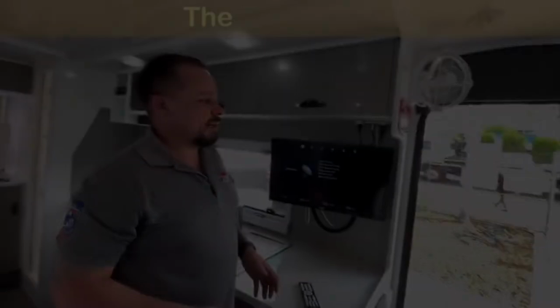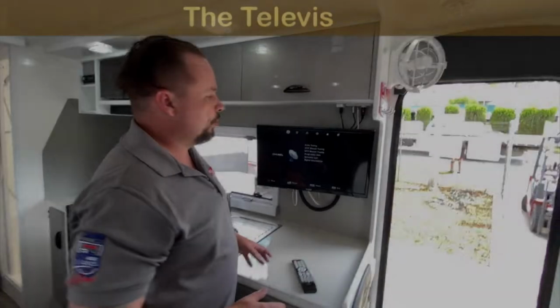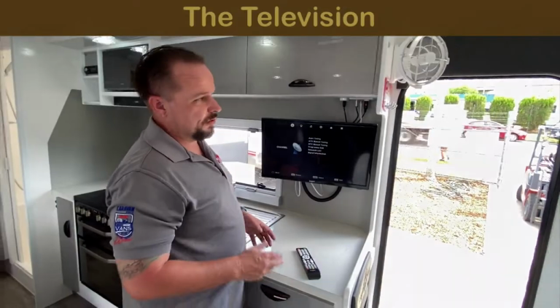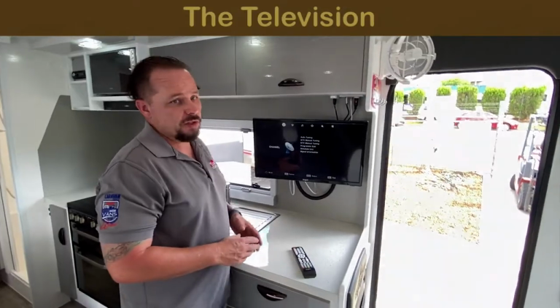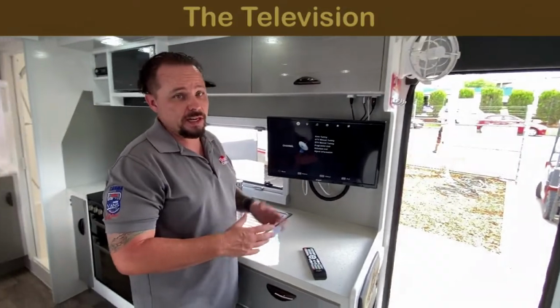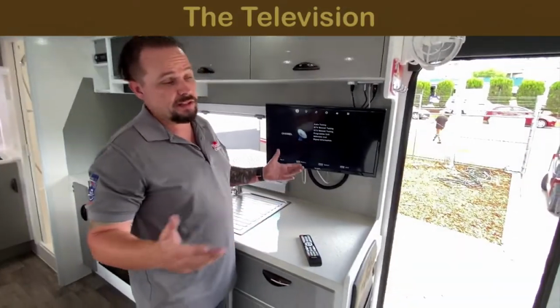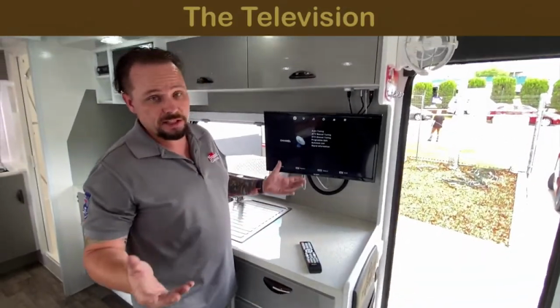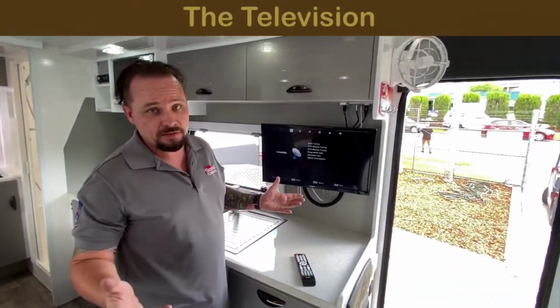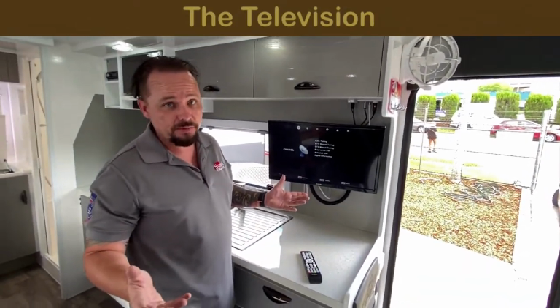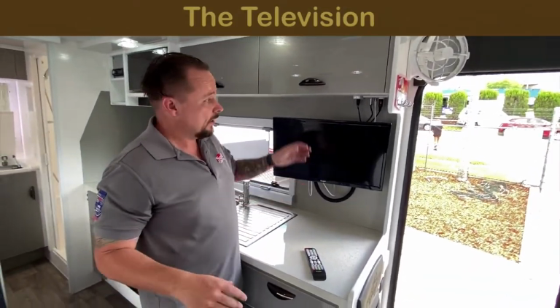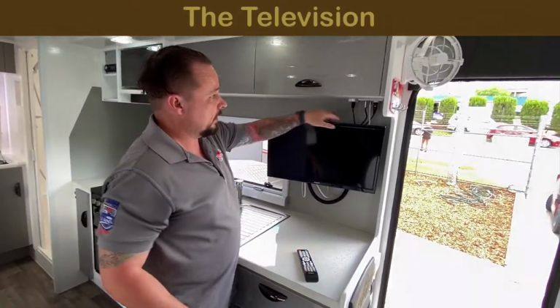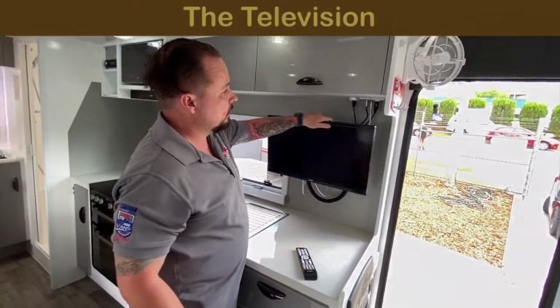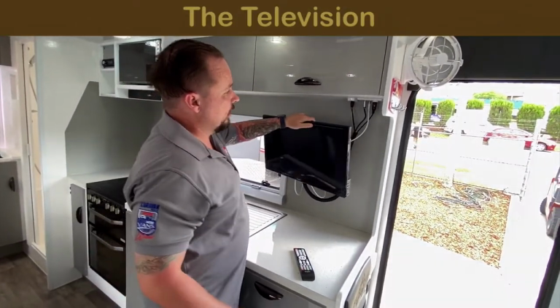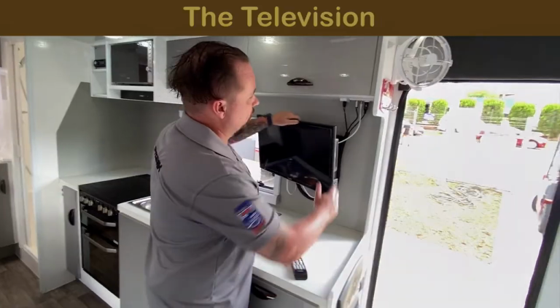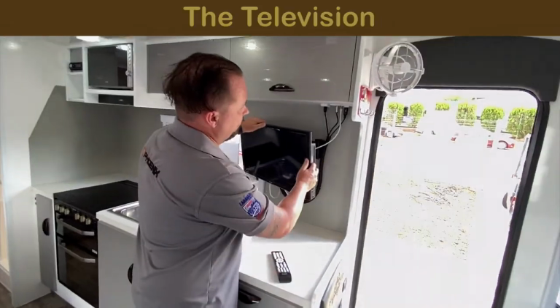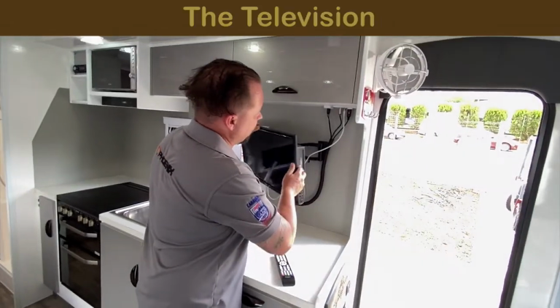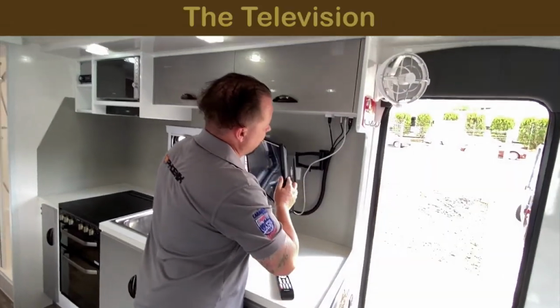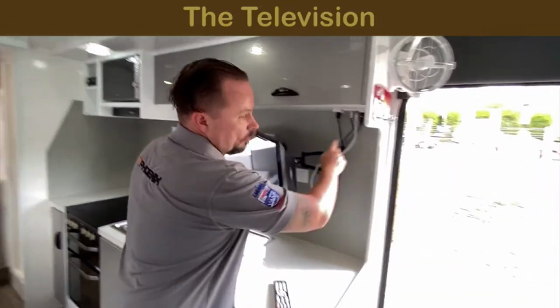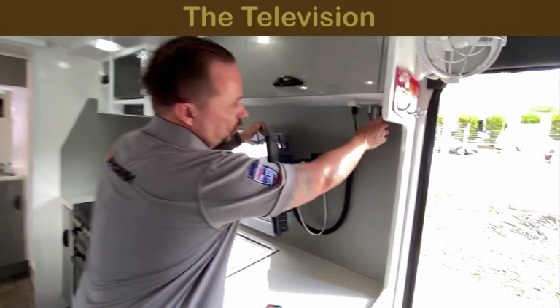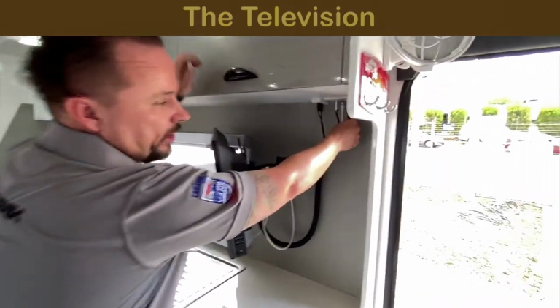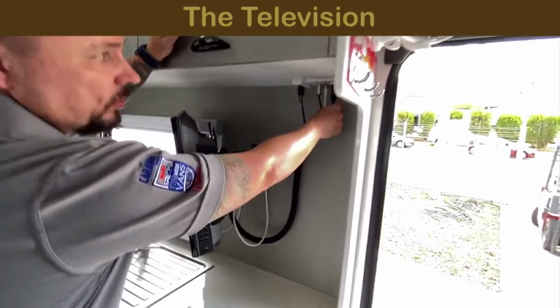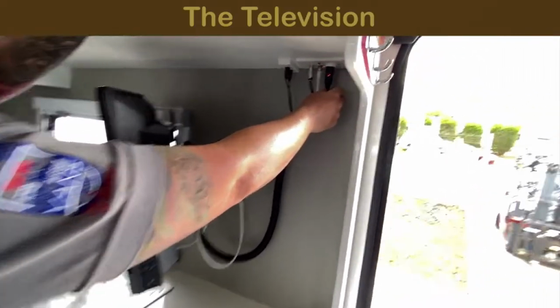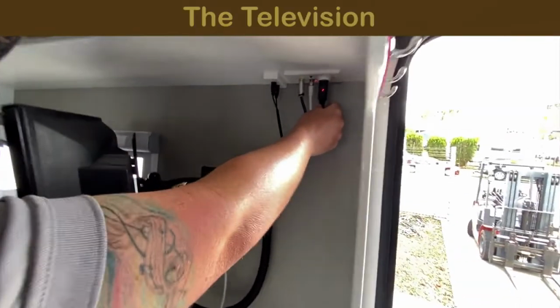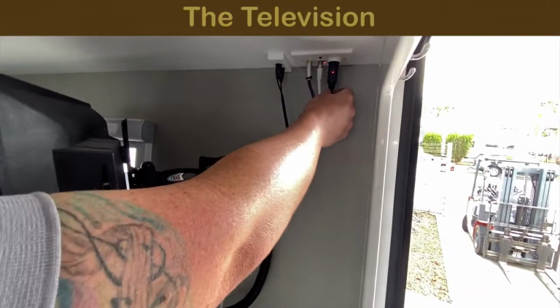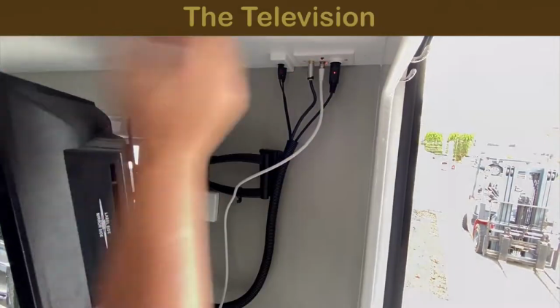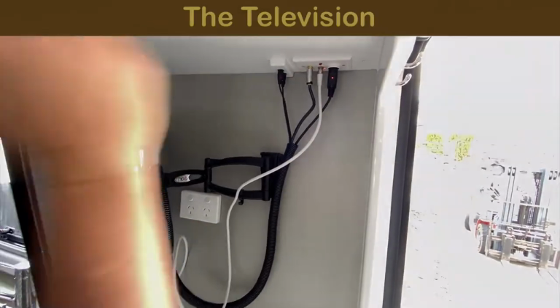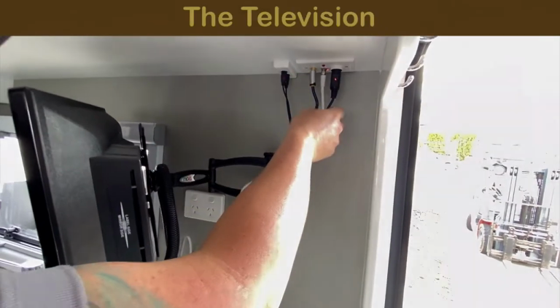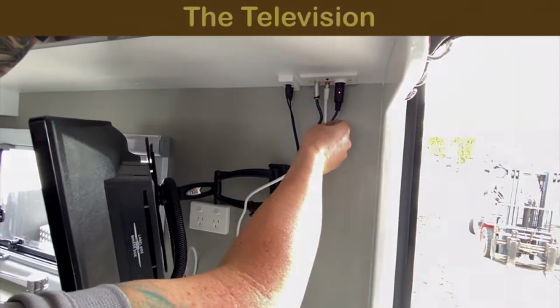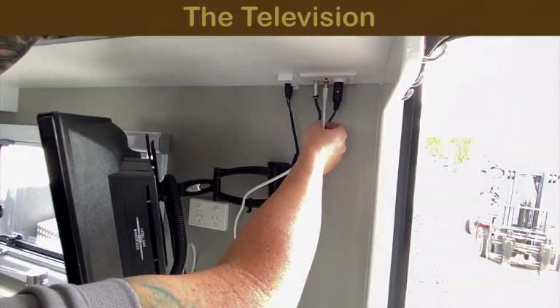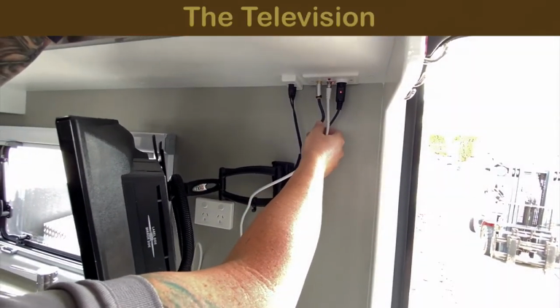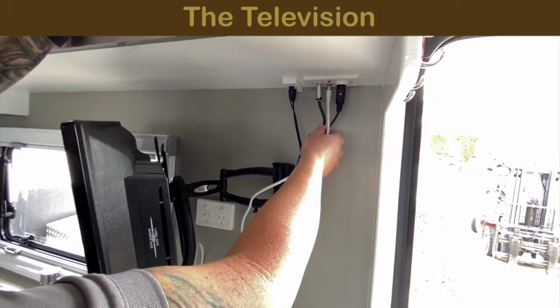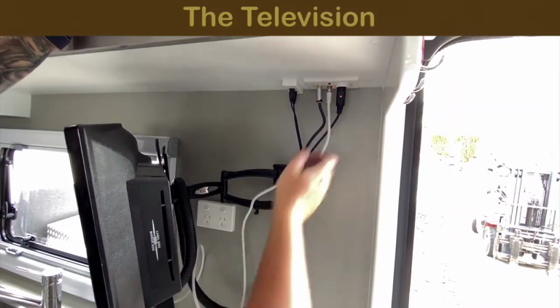TV tuning is very similar to any other TV you have in your household. This TV is 12 volt, so underneath here we've got our 12 volt connection, which is like a cigarette lighter adapter, and we've got our antenna and speakers connections.